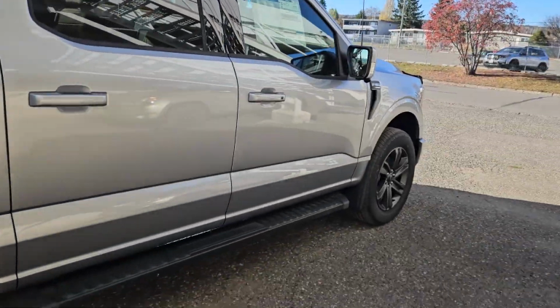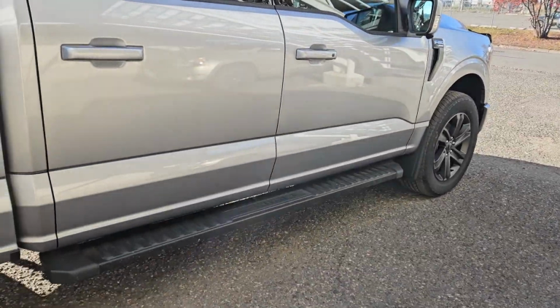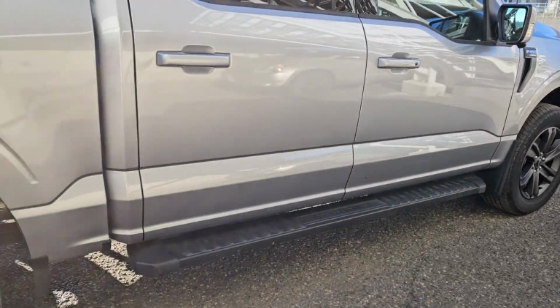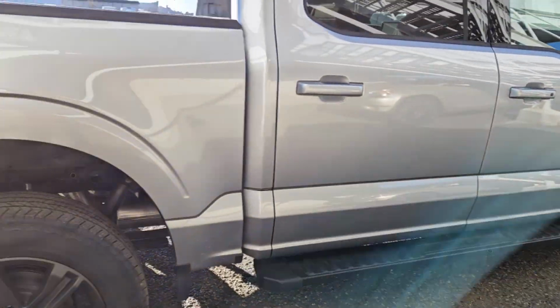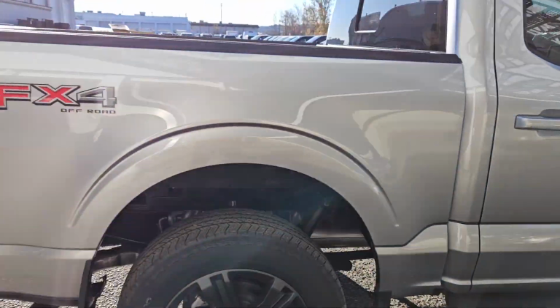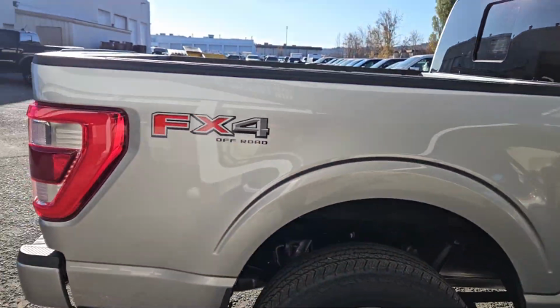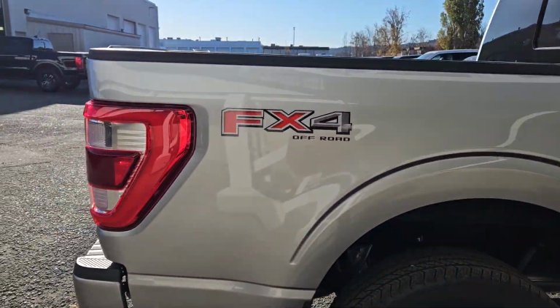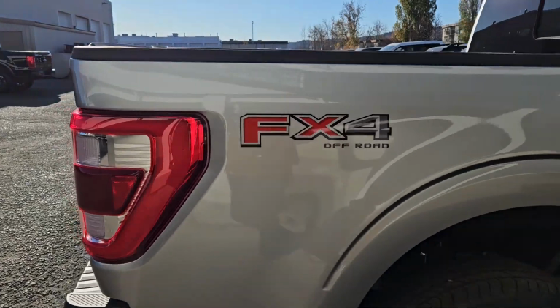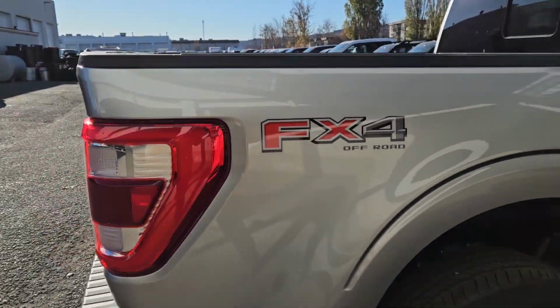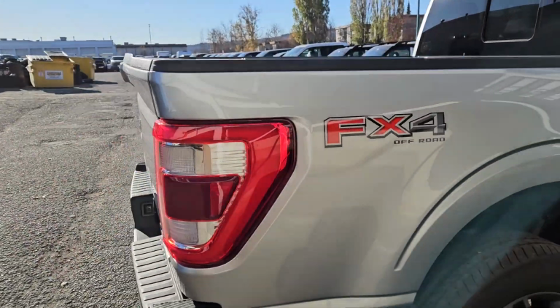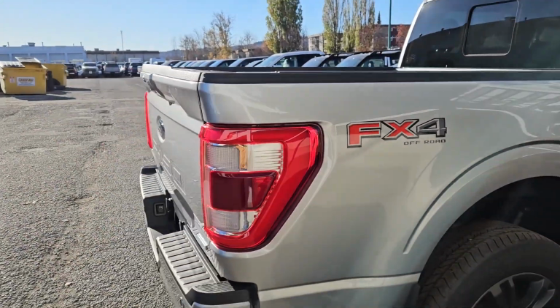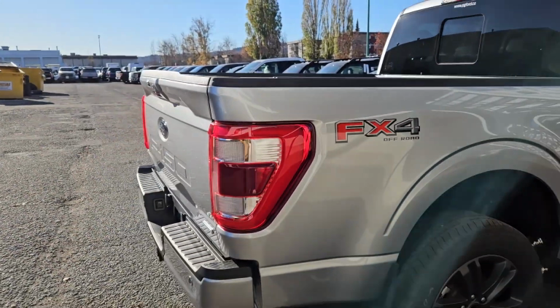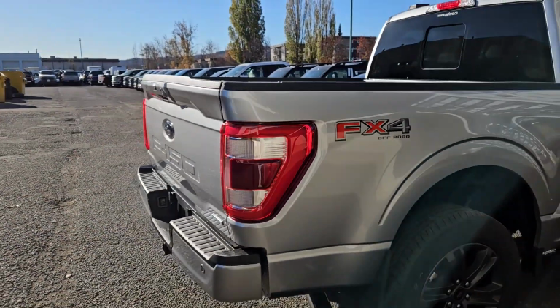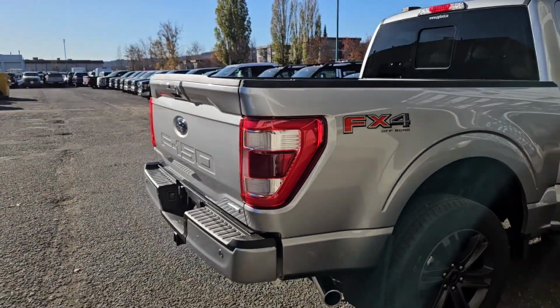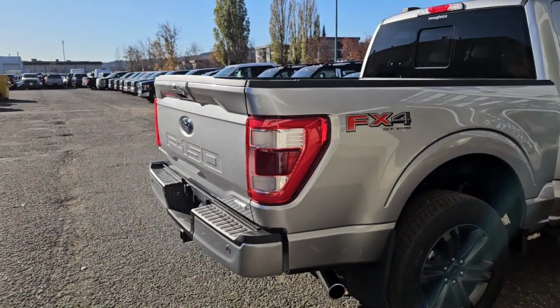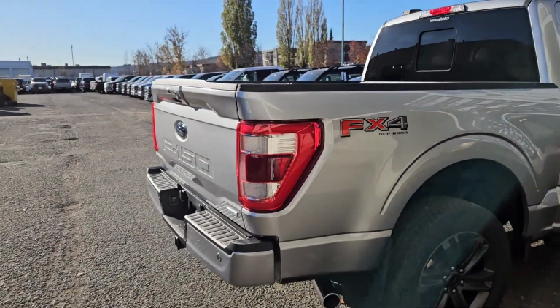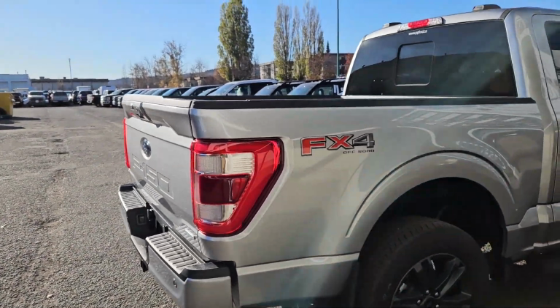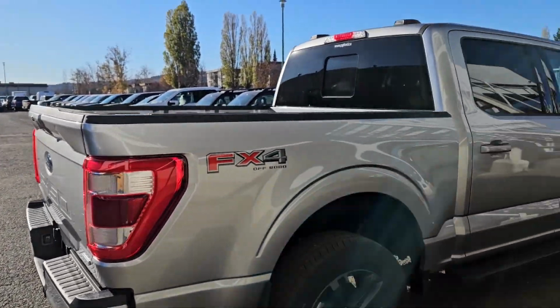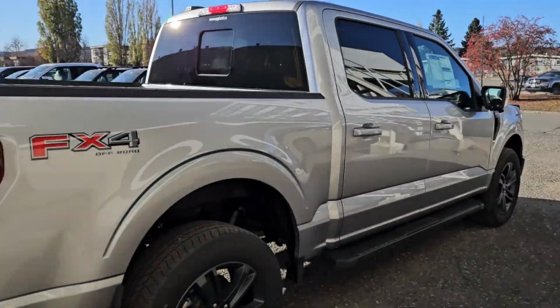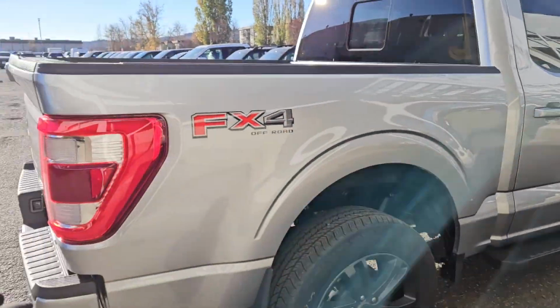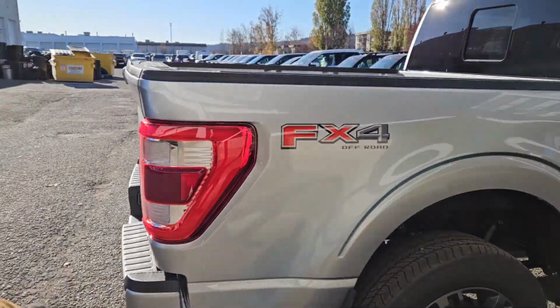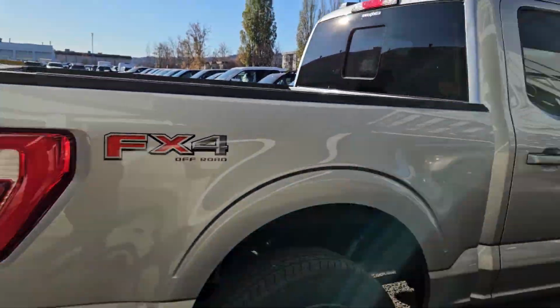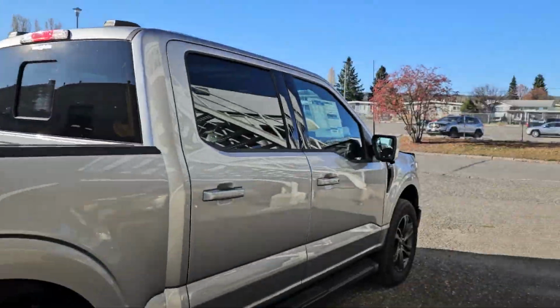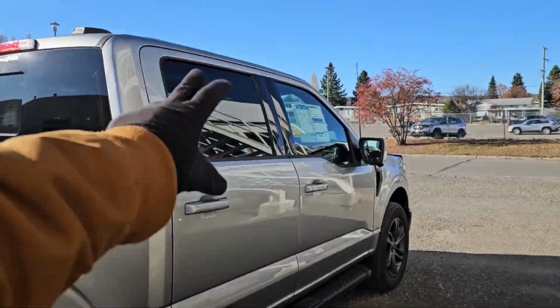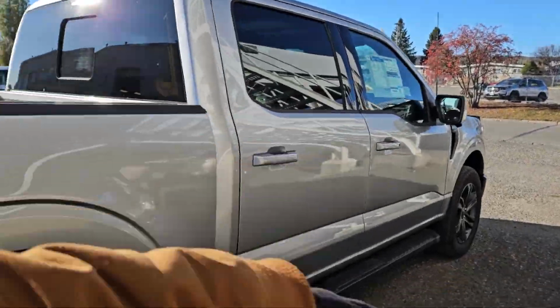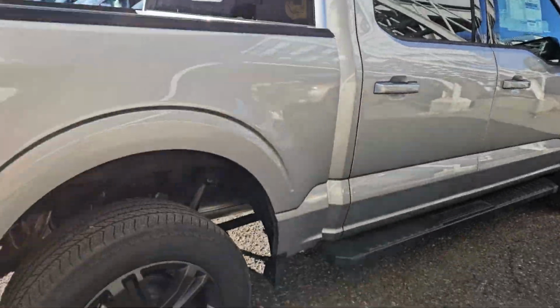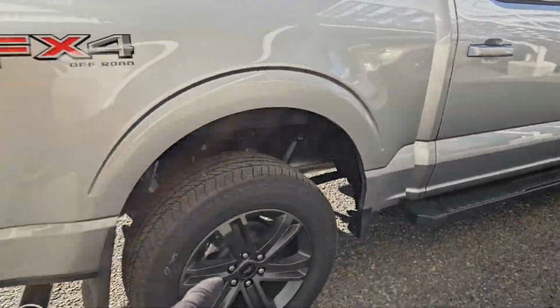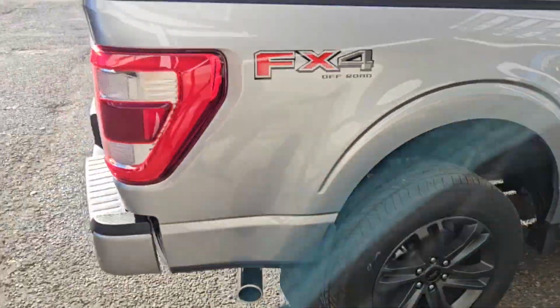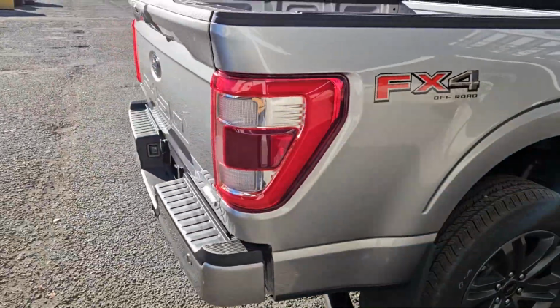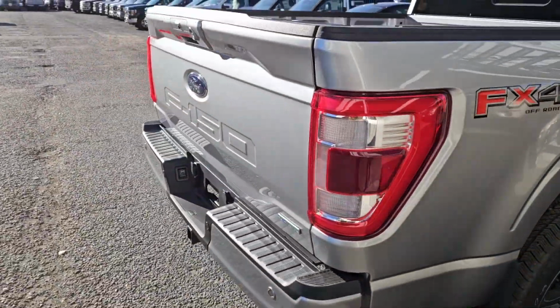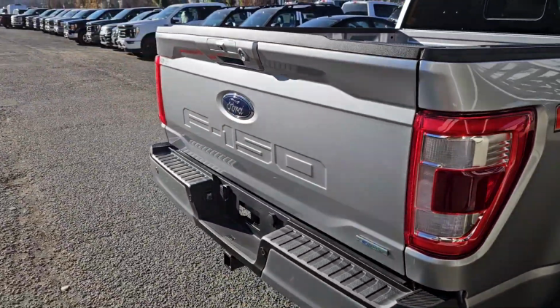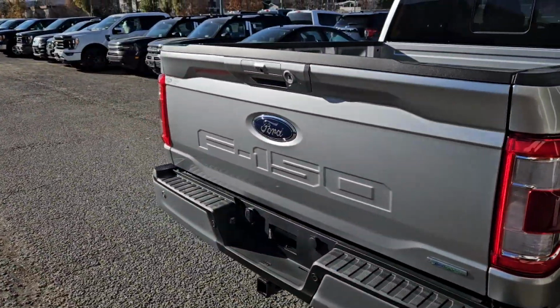Coming with running boards down below as well as the FX4 off-road package giving you off-road suspension and skid plates, and the sport appearance package giving you color matched front and rear bumpers, door handles, and unique rims. Let's take a look inside.